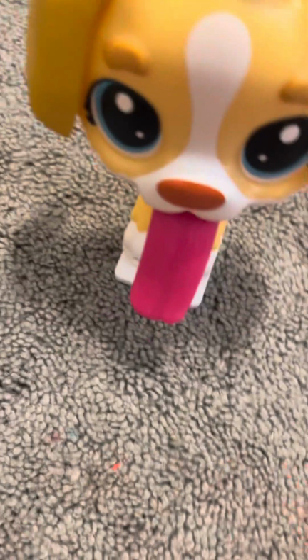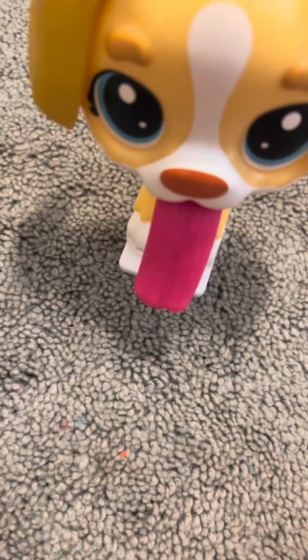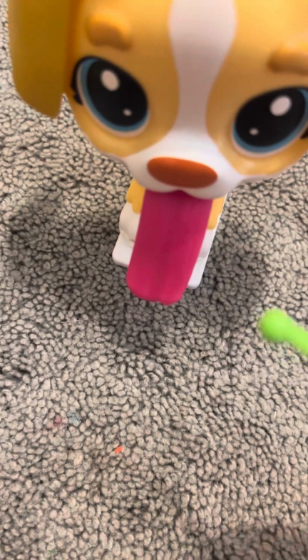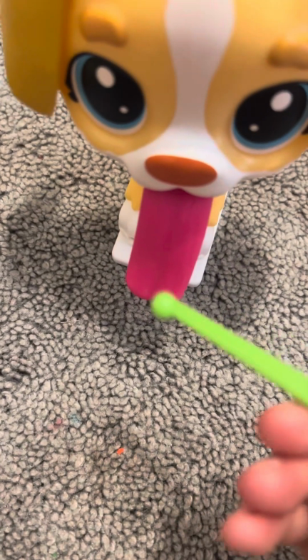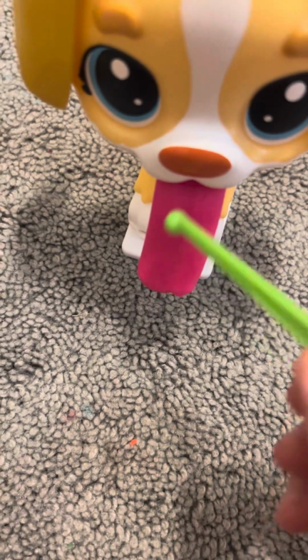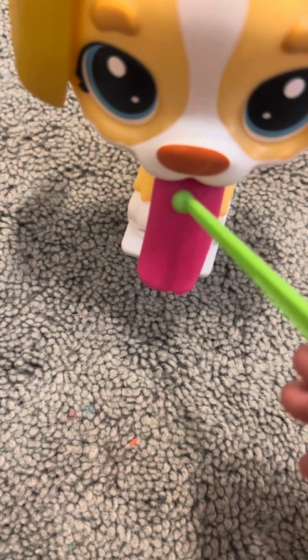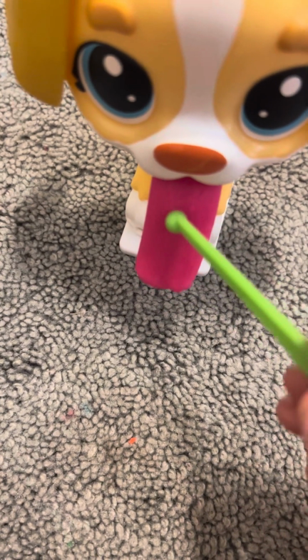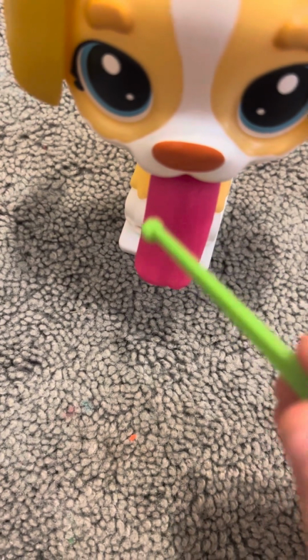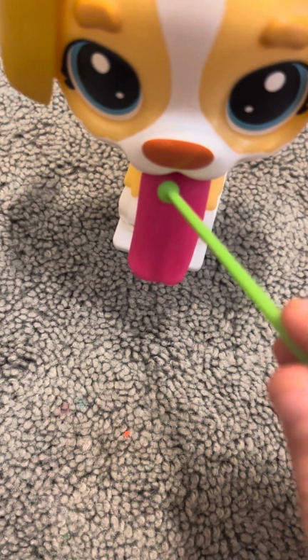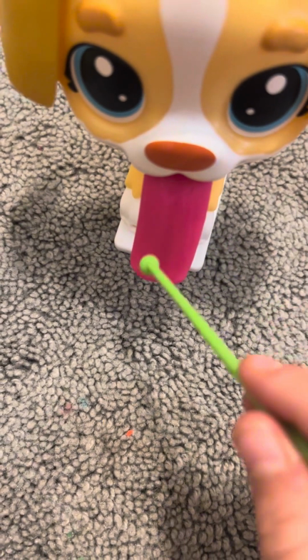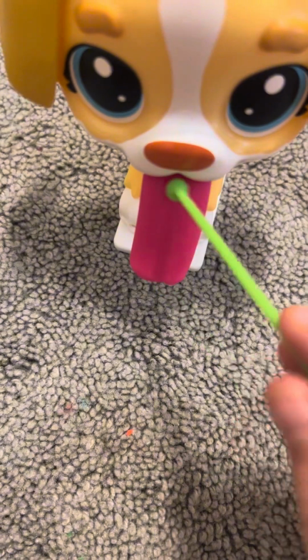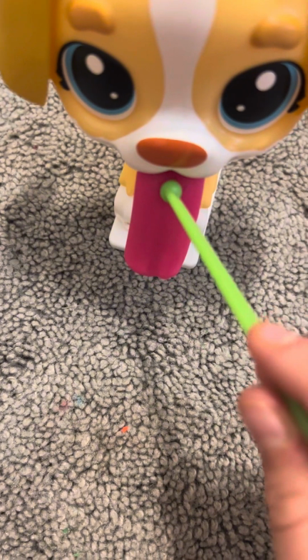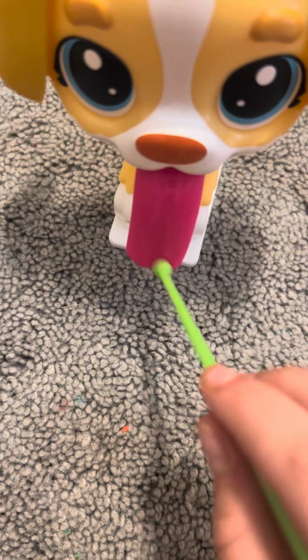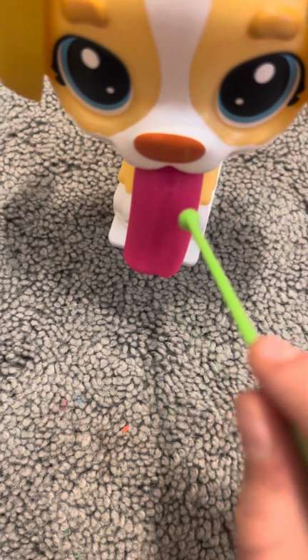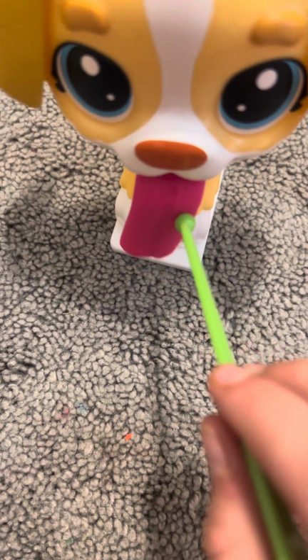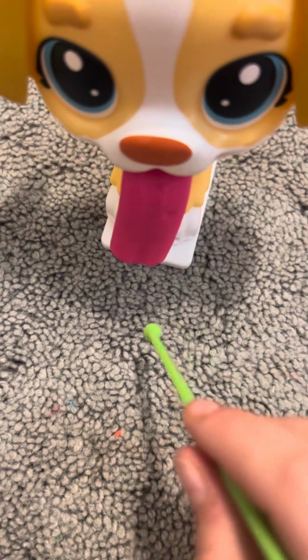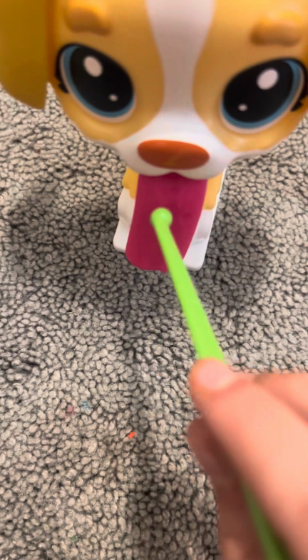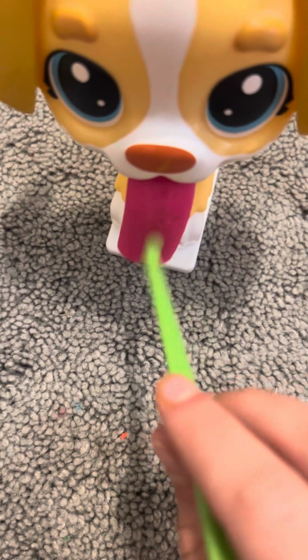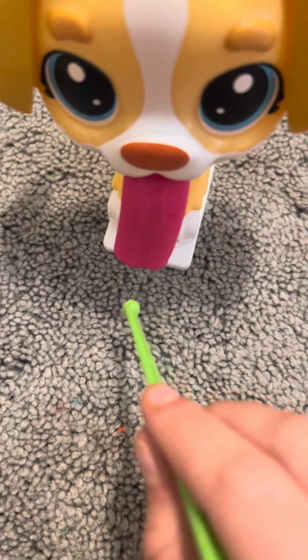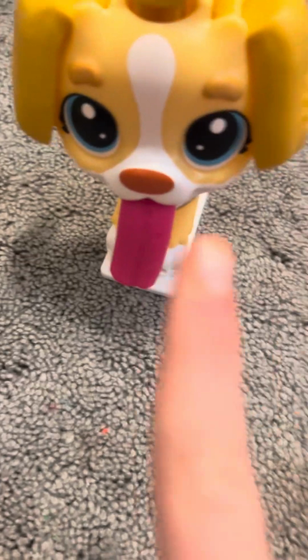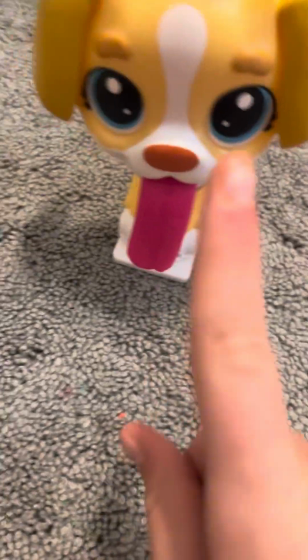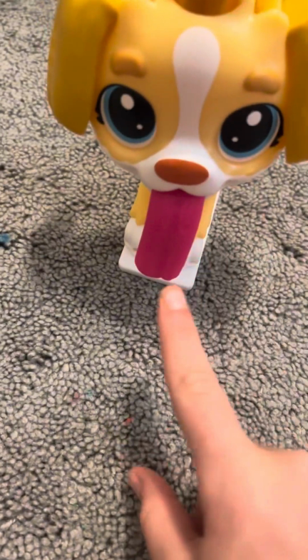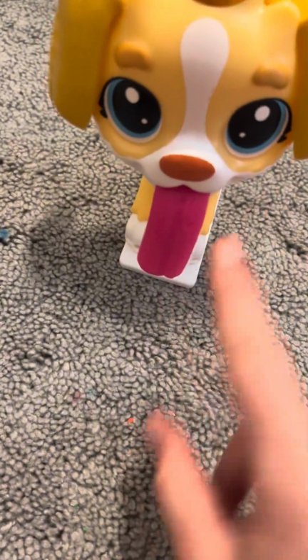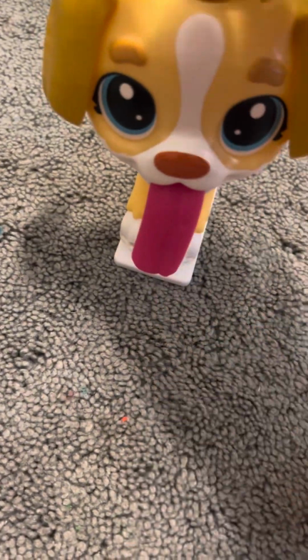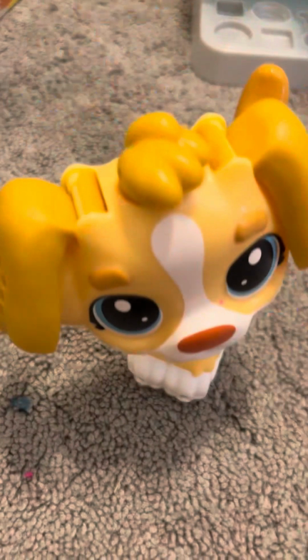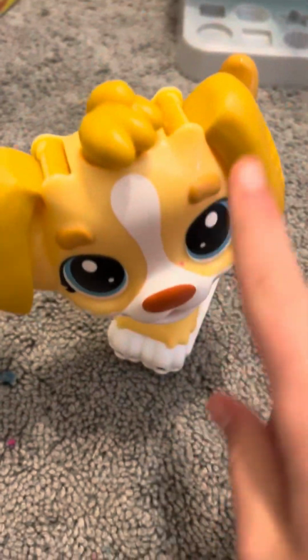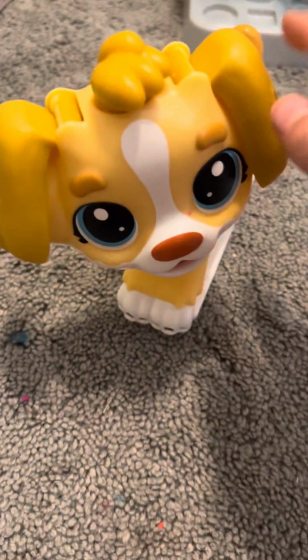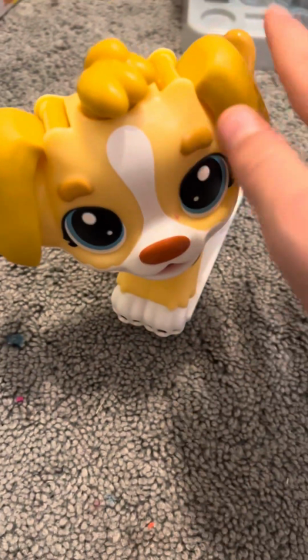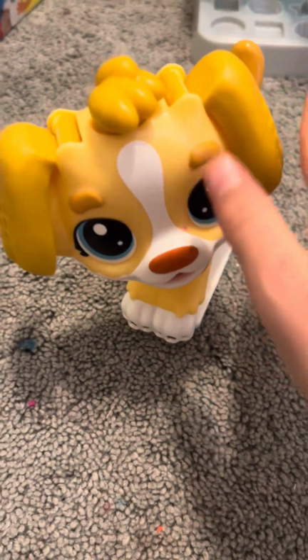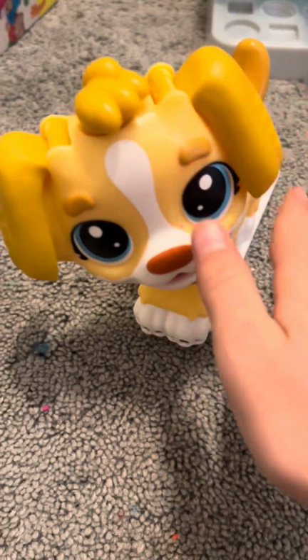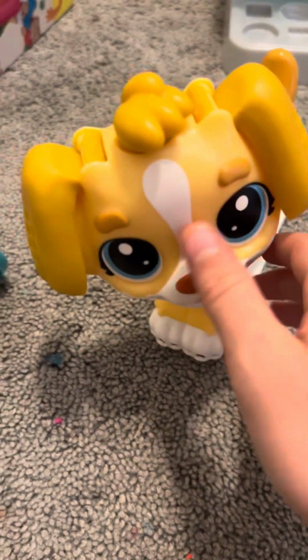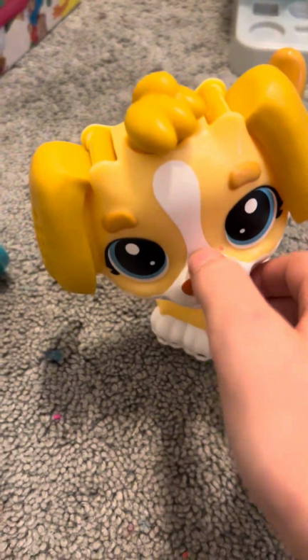We are going to collect some saliva and put it in a jar so we can test it and see if he is sick. Now put your tongue back in. Now we need to make sure there's no things that are causing him diseases.